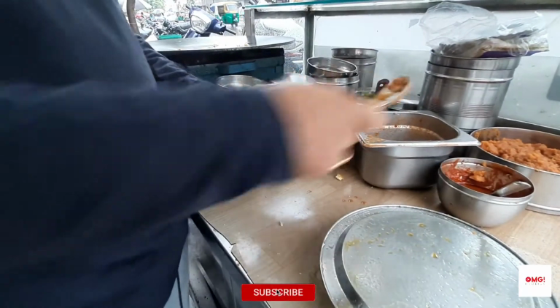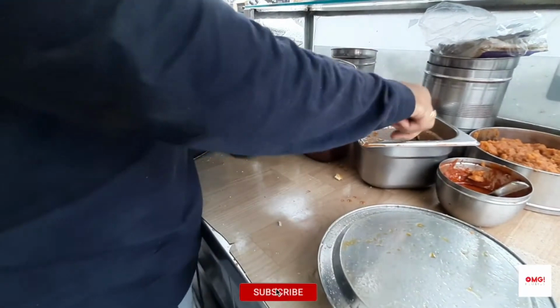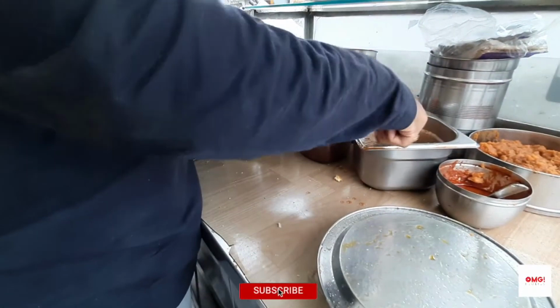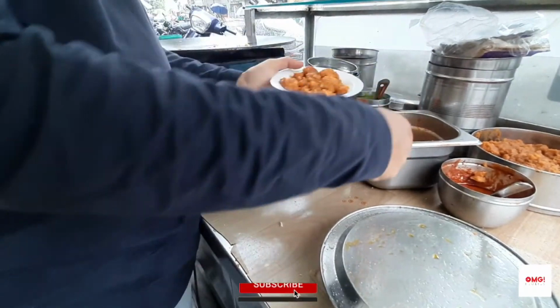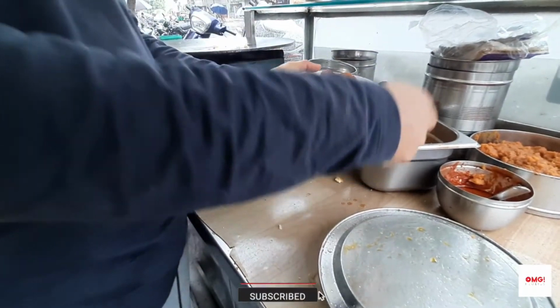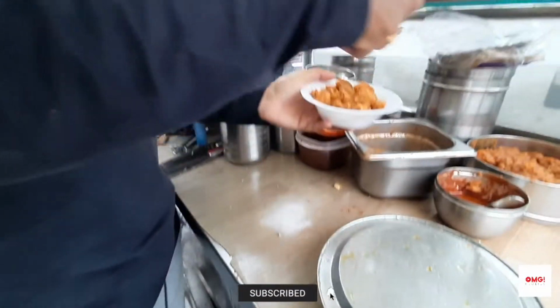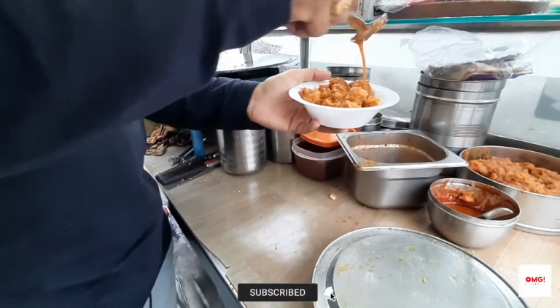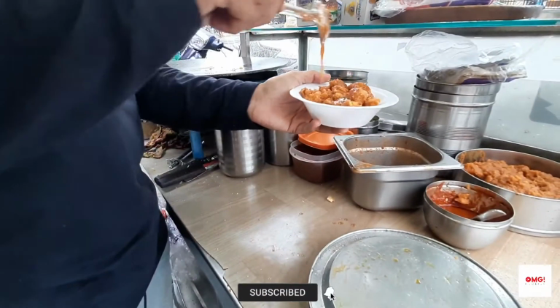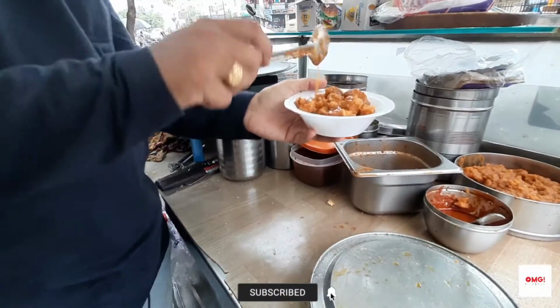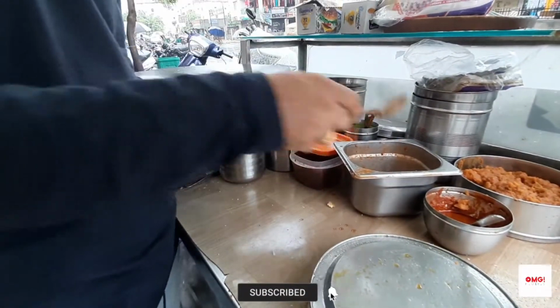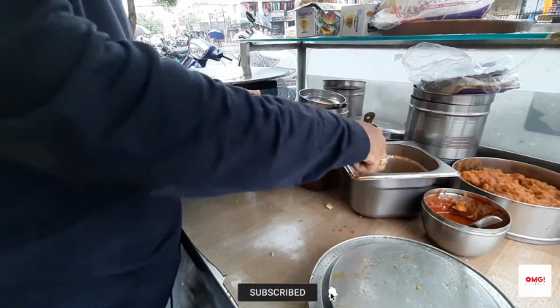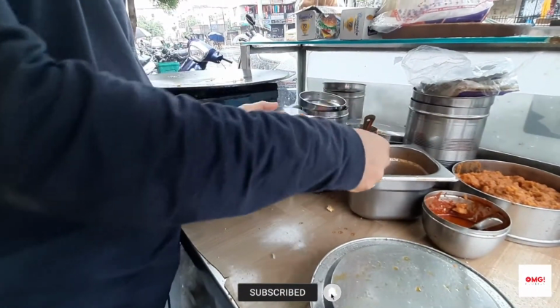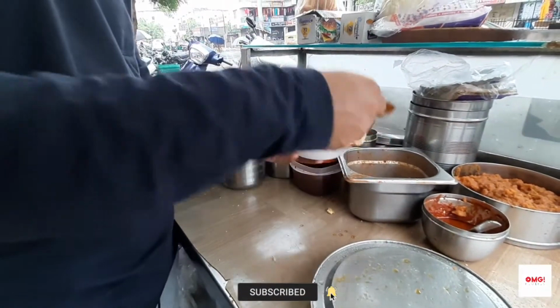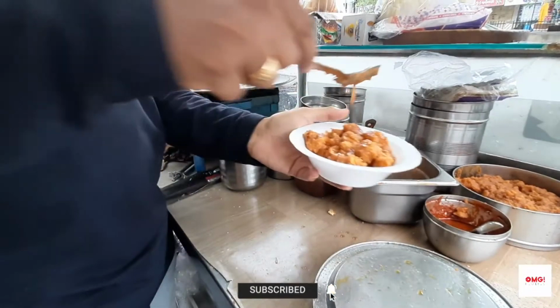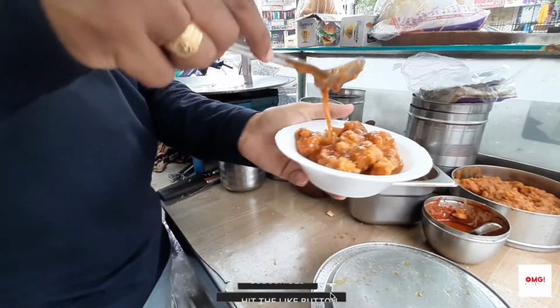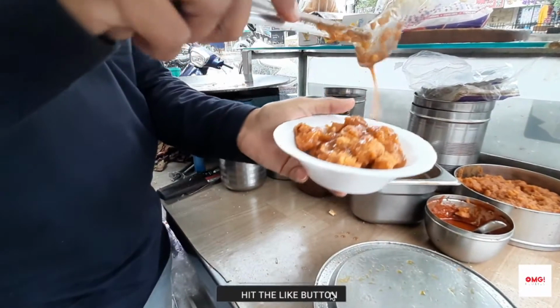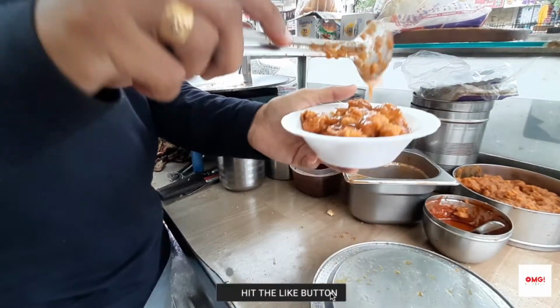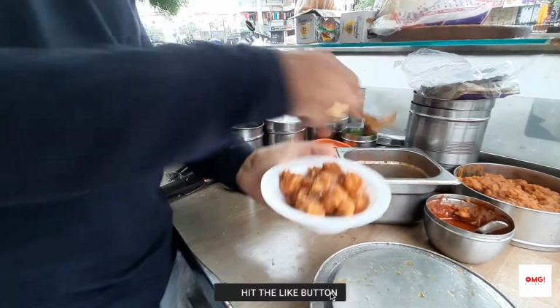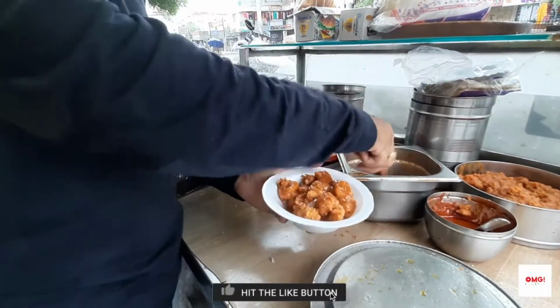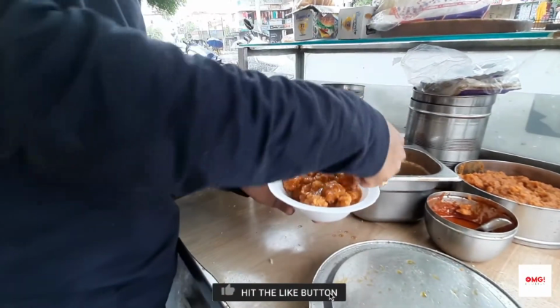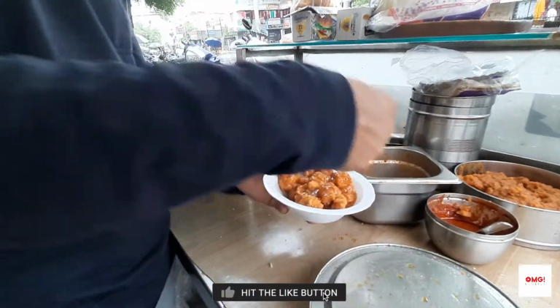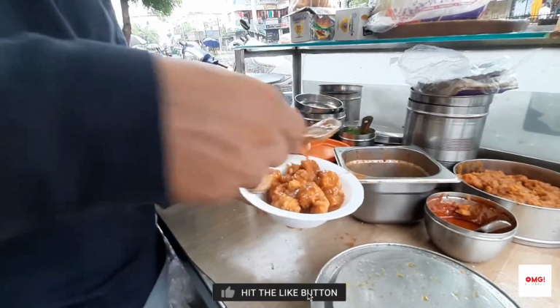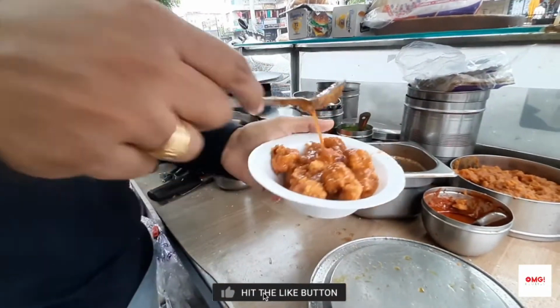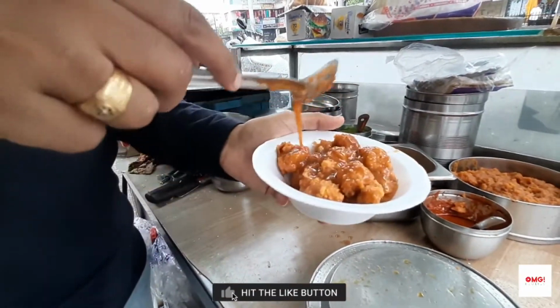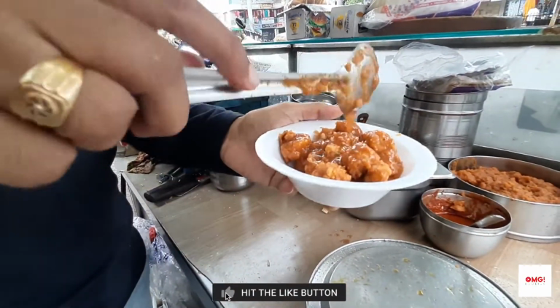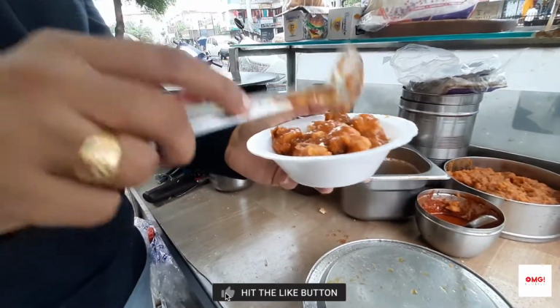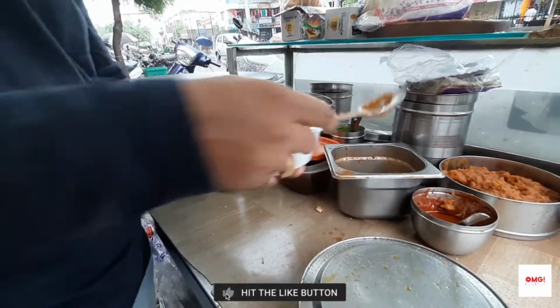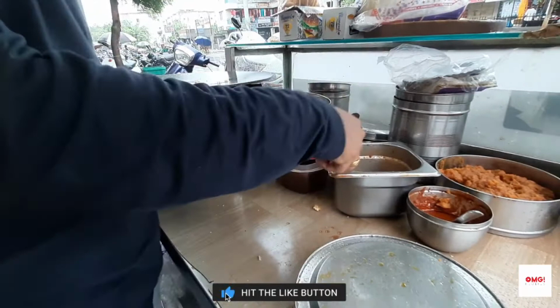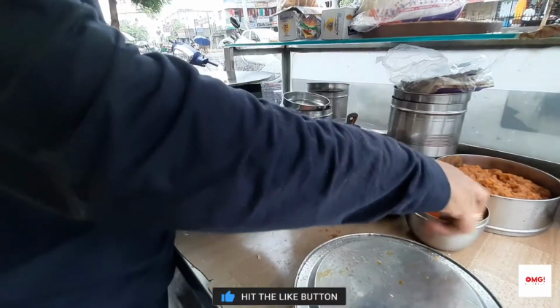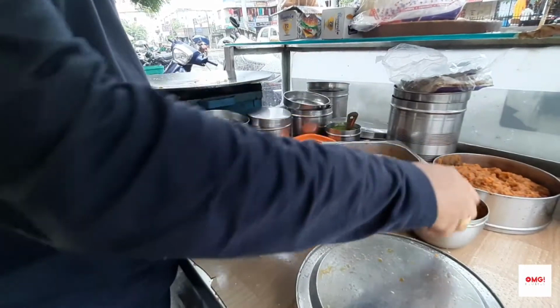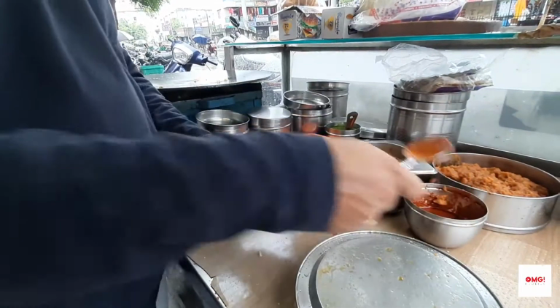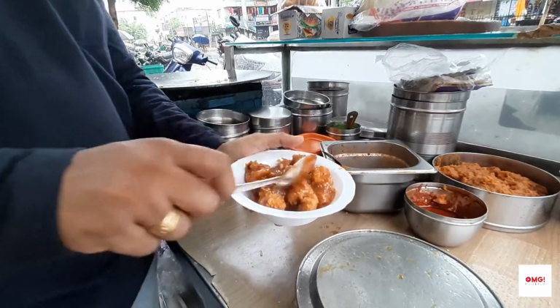And some garlic. Yes, and some garlic. Let's dash the garlic. It's cut. But I don't do that.